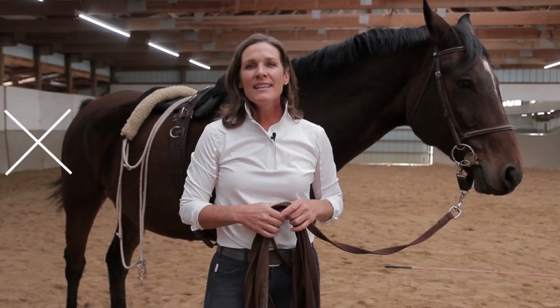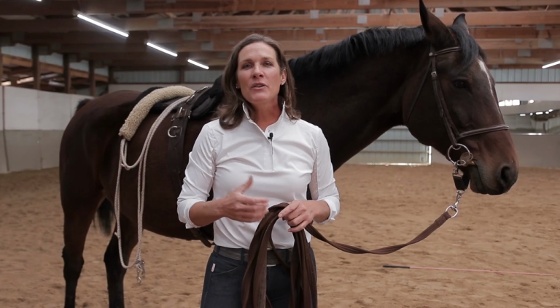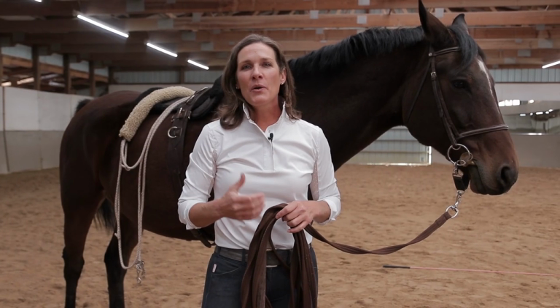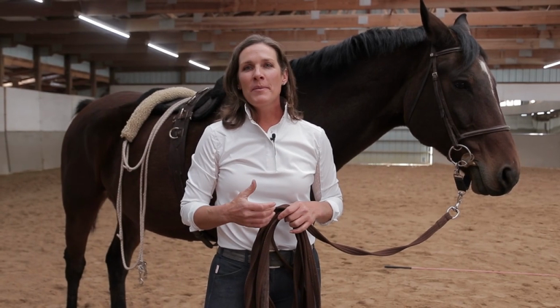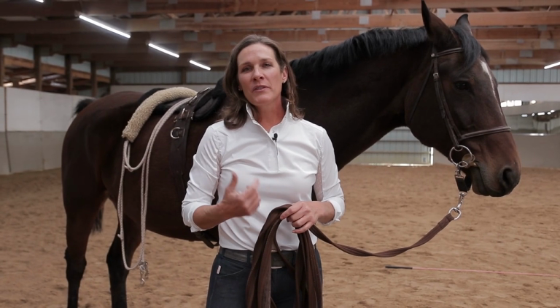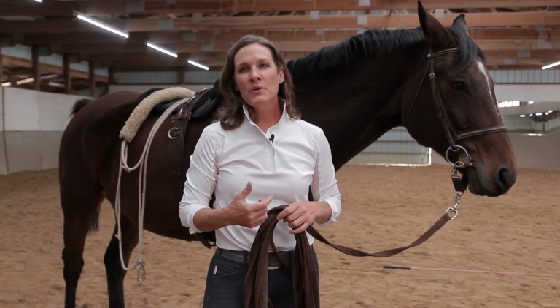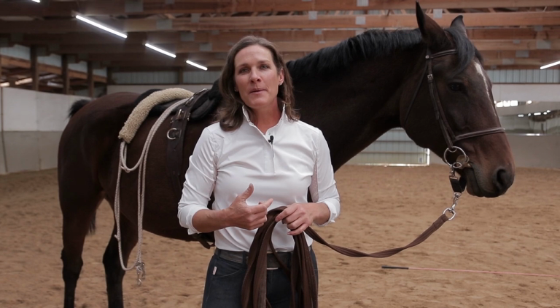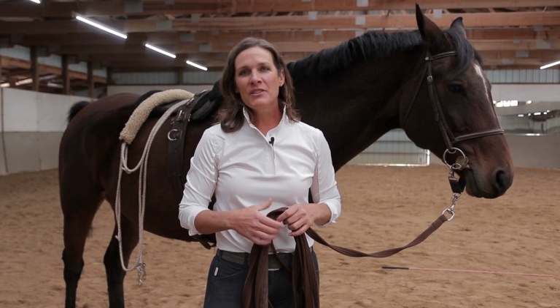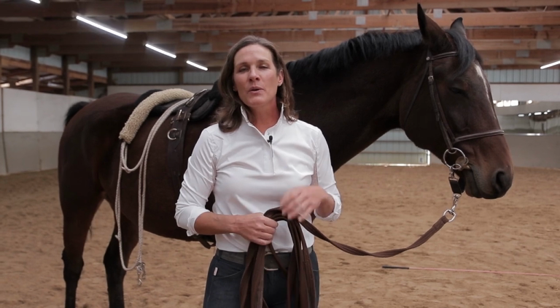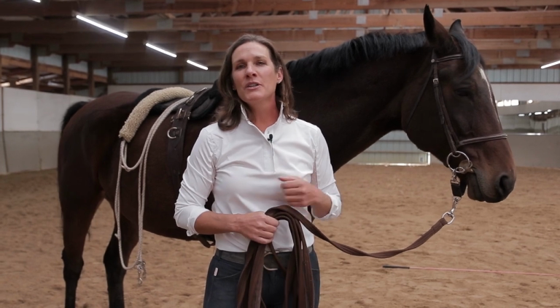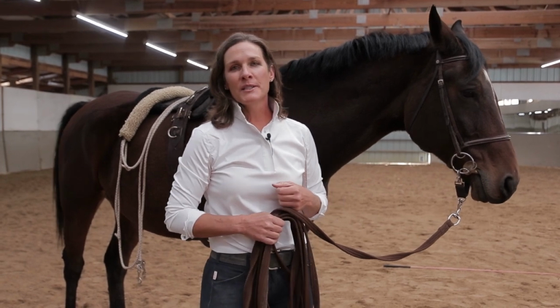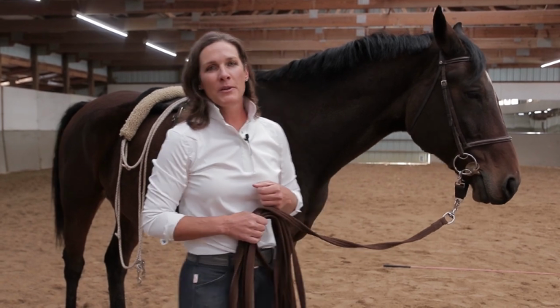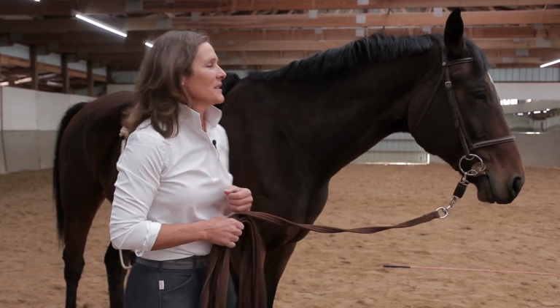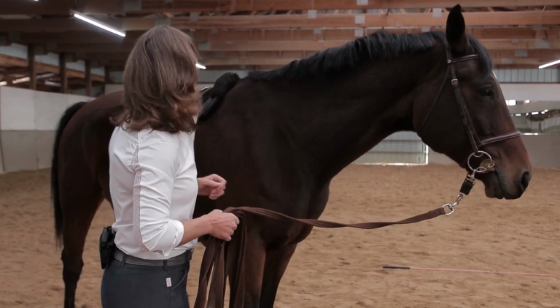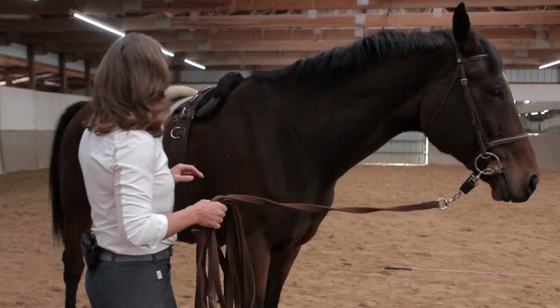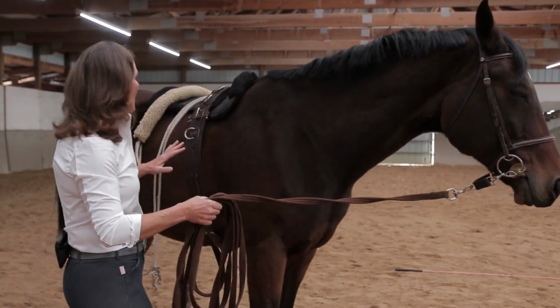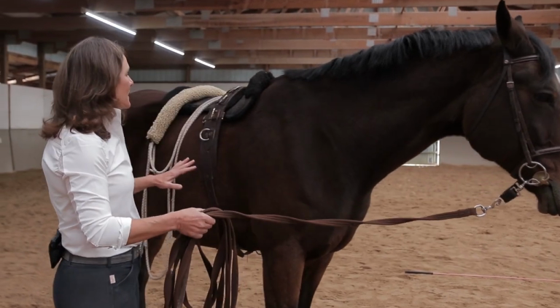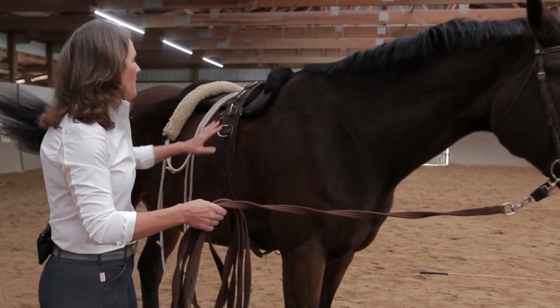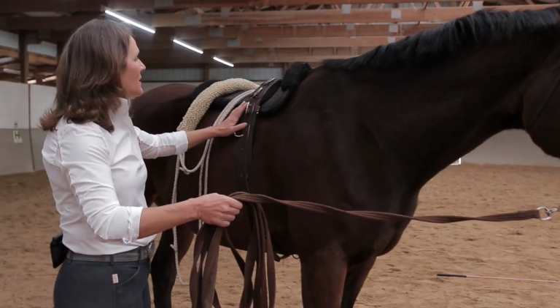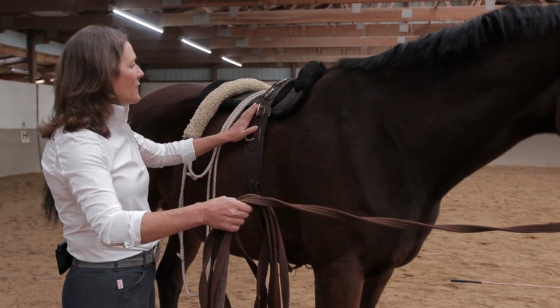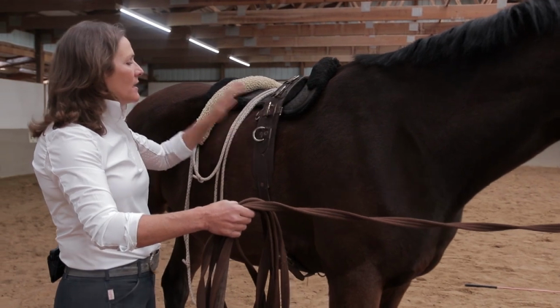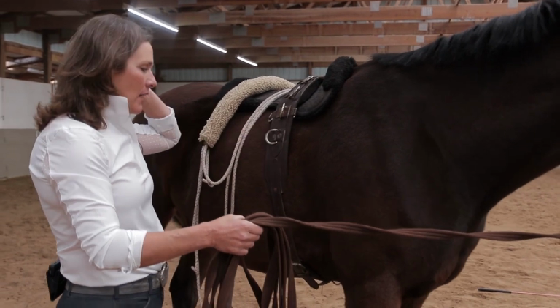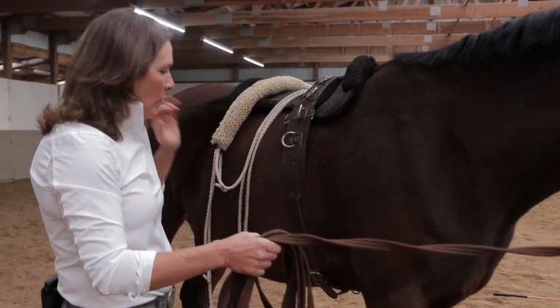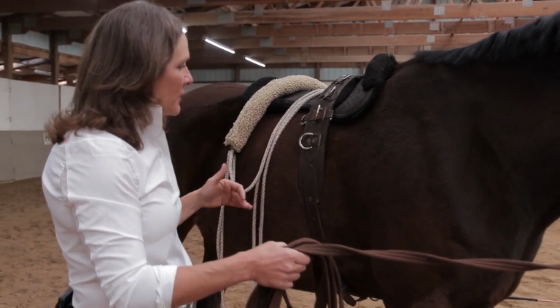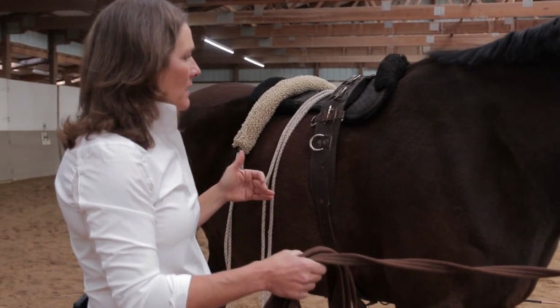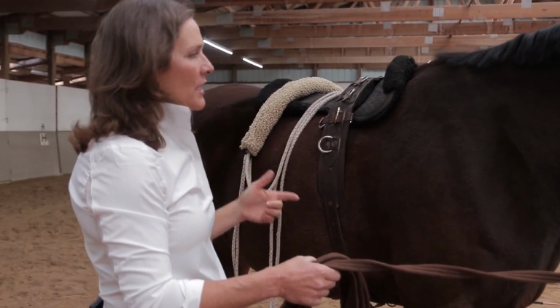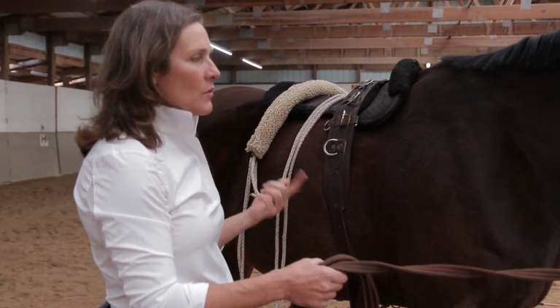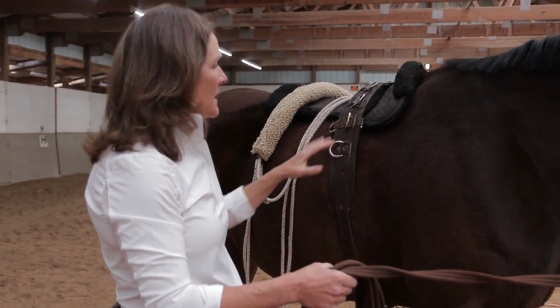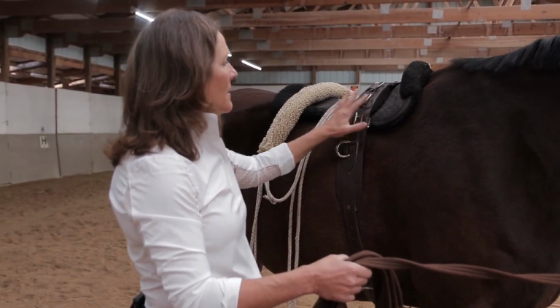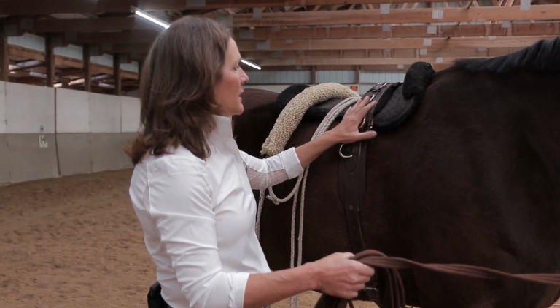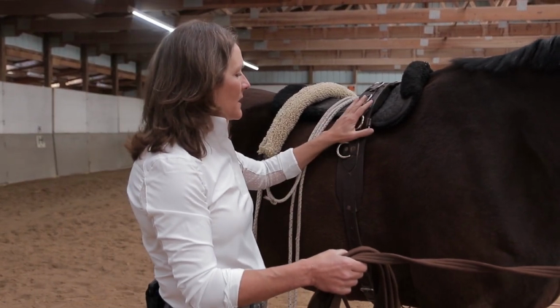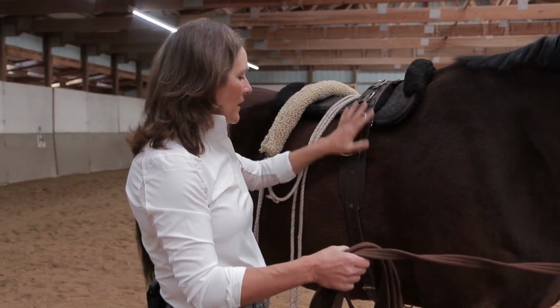Now that we've gone through our warm-up and allowed the horse some time on the lunge line, we're going to set up our Pessoa system. When we first did the lunging, the horse doesn't need this system specifically — they don't need it just to lunge if you're moving them around the circle without putting a Pessoa system on.